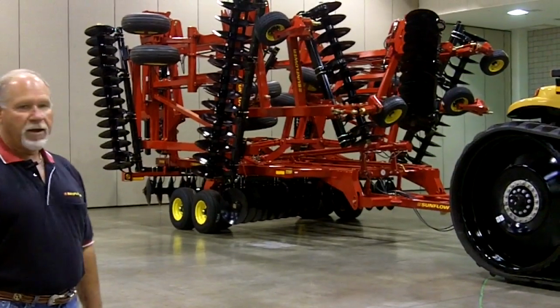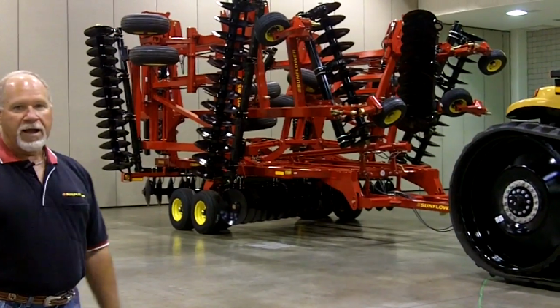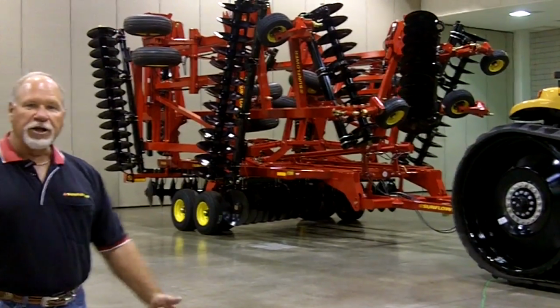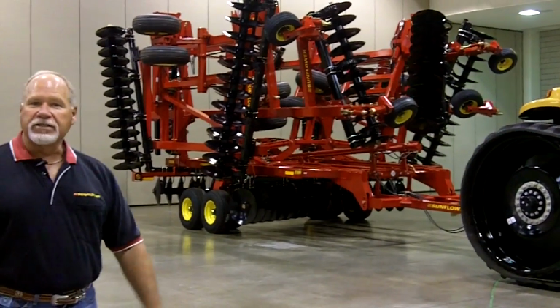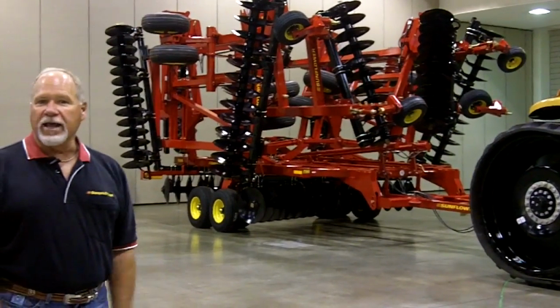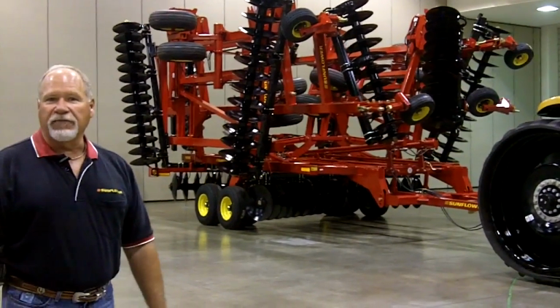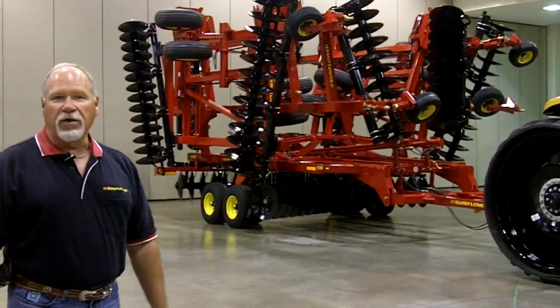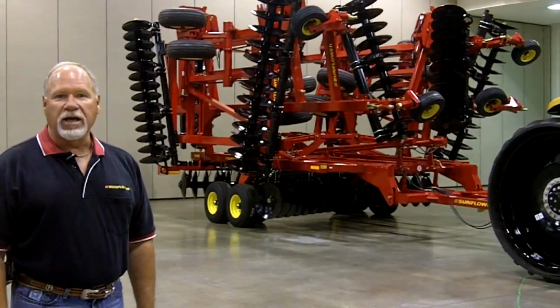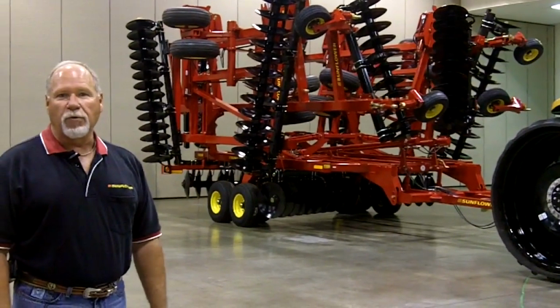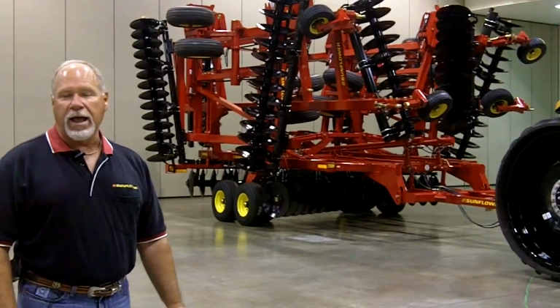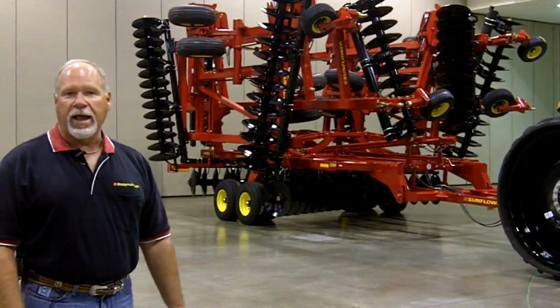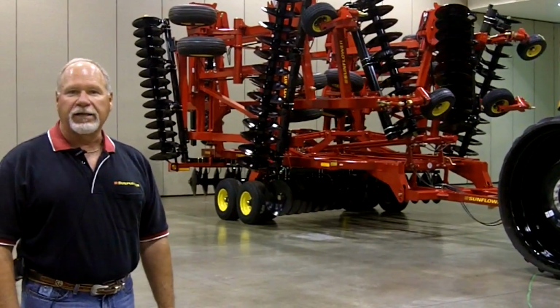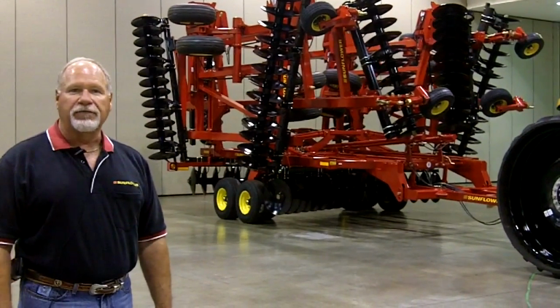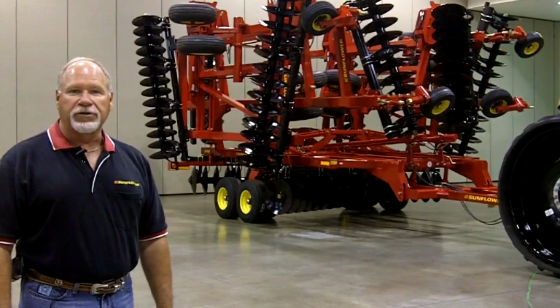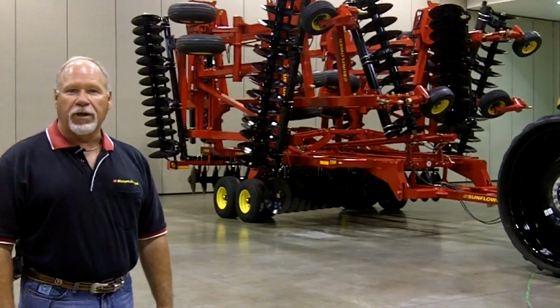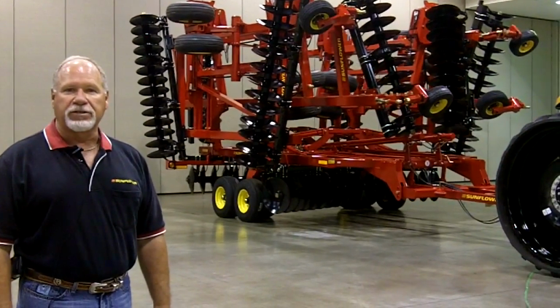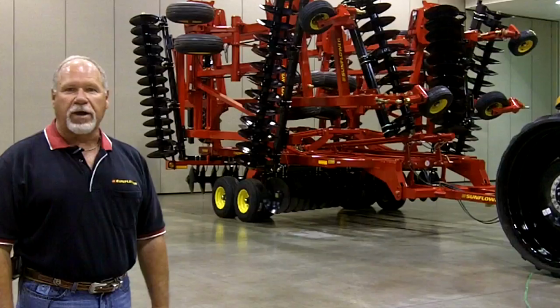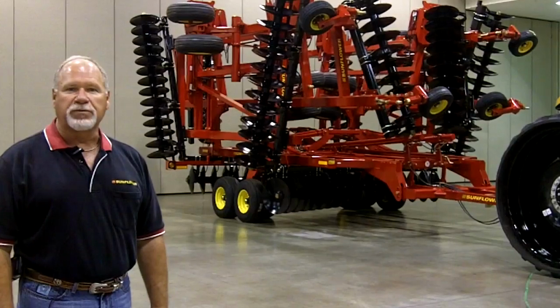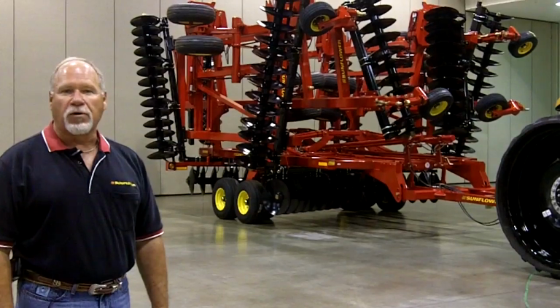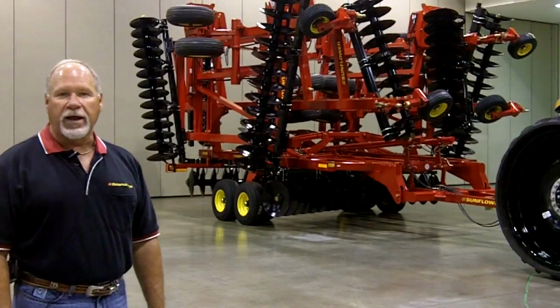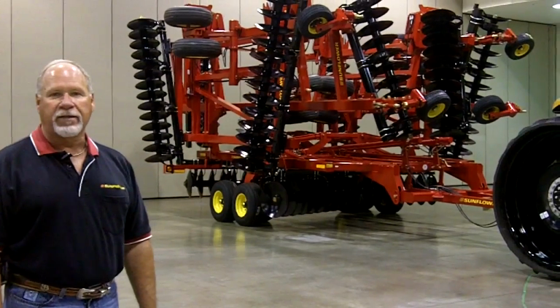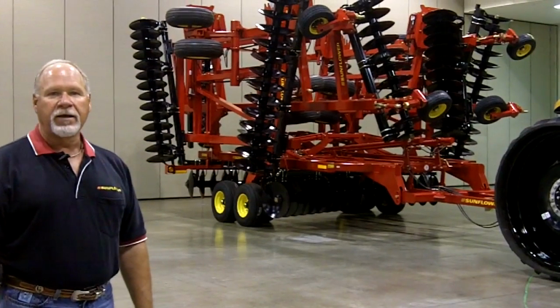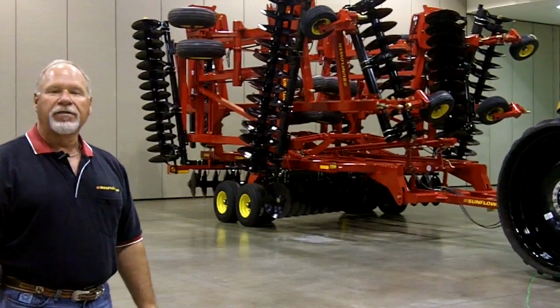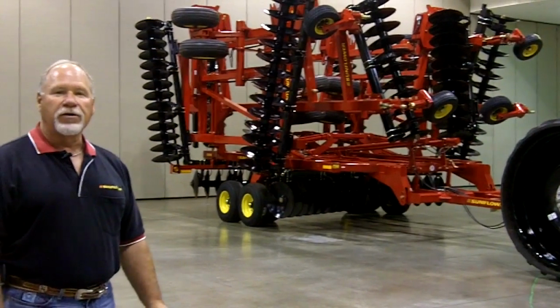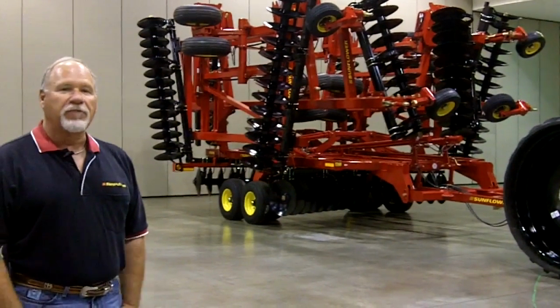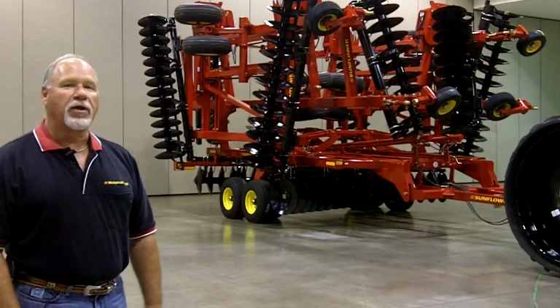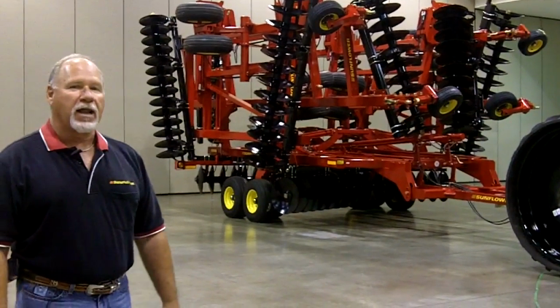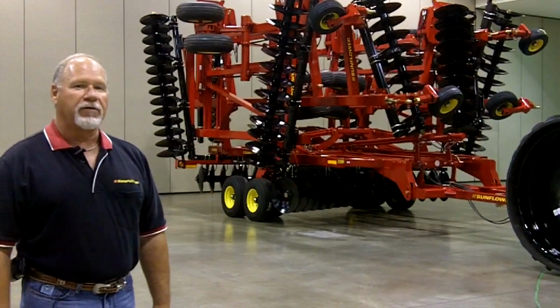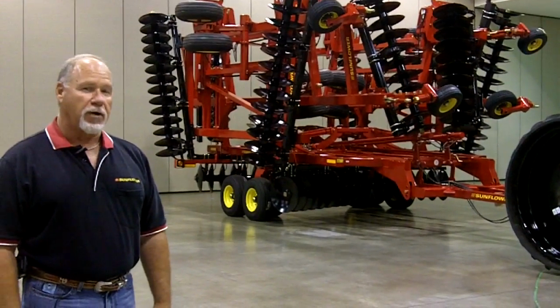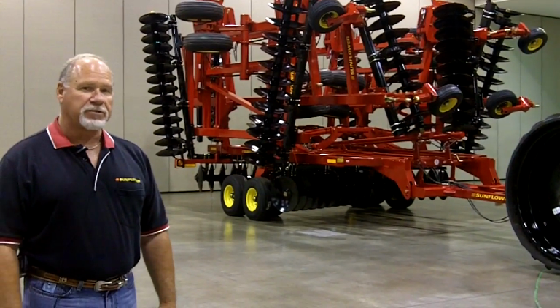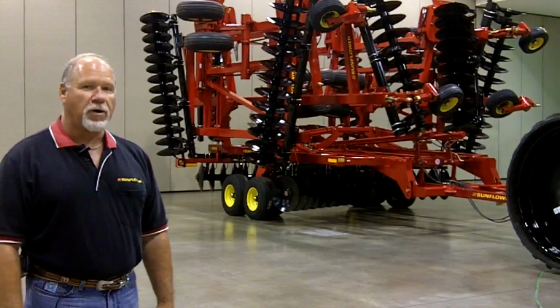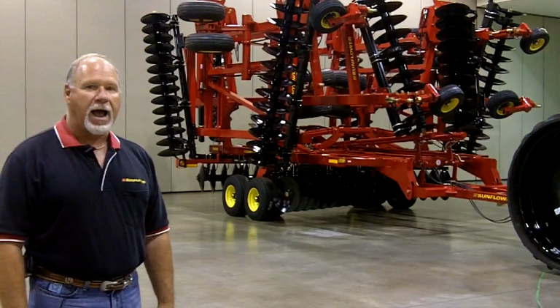As you can see as it folds up, we're down to 18 foot 2 inches transport width and 13 foot 11 inches transport height.